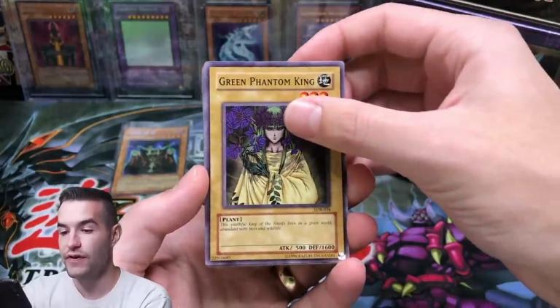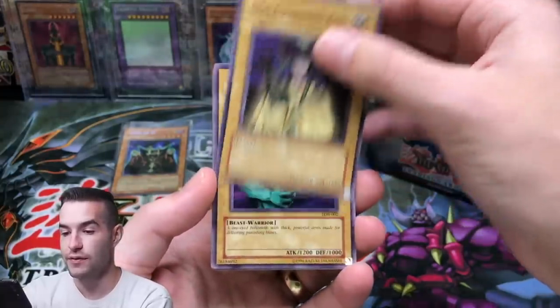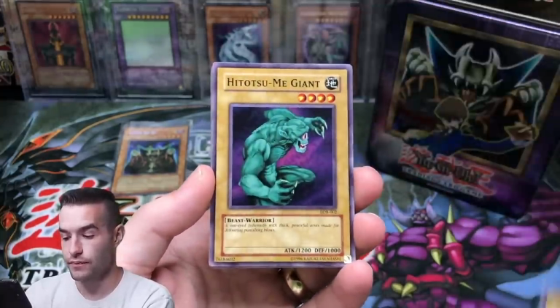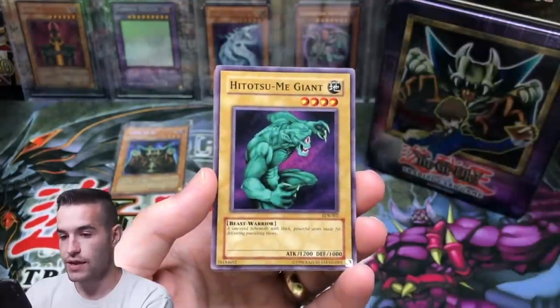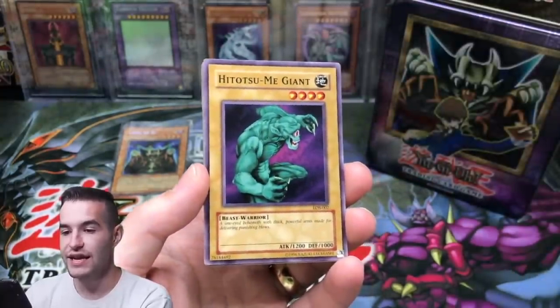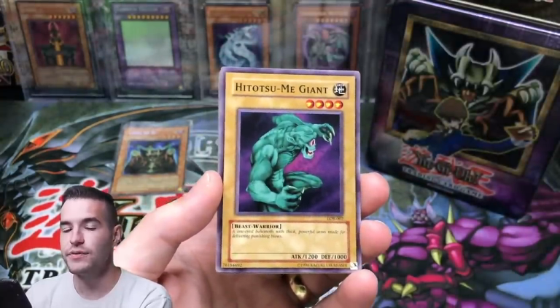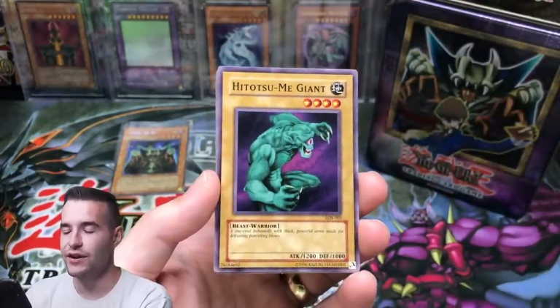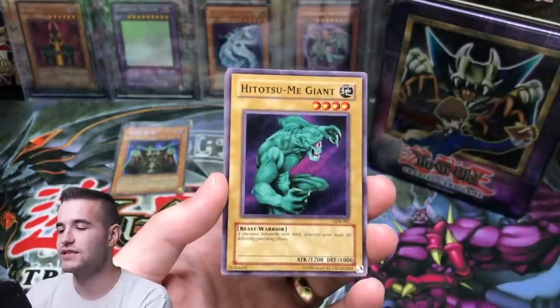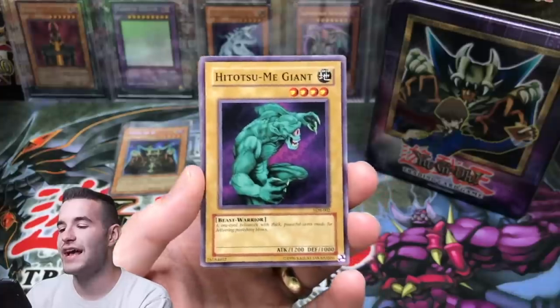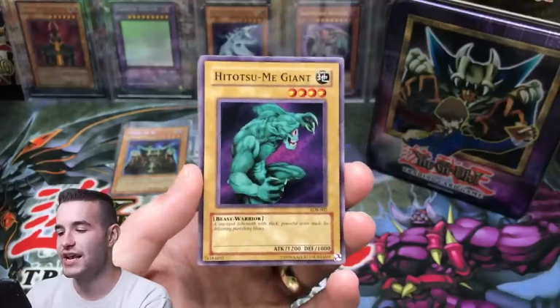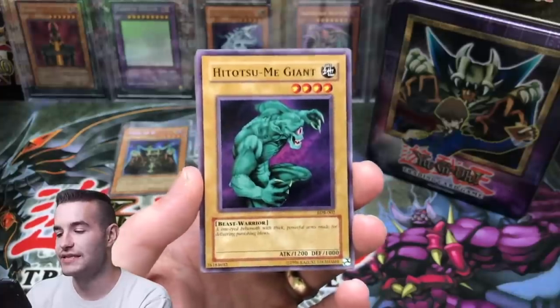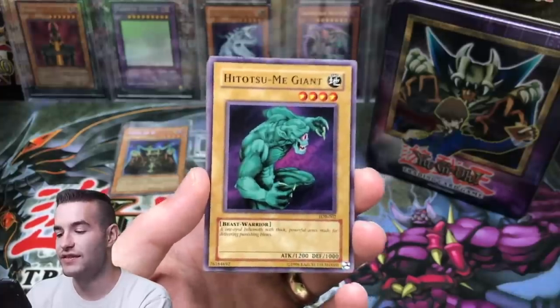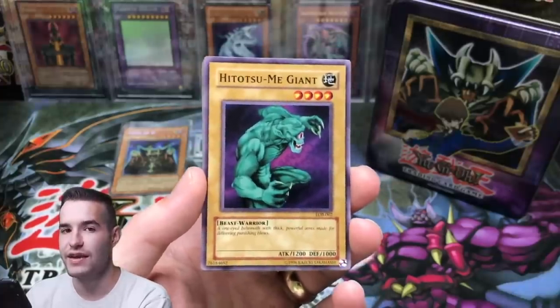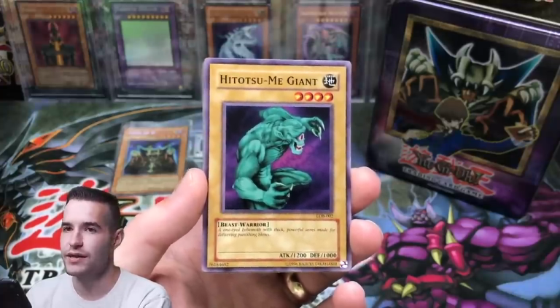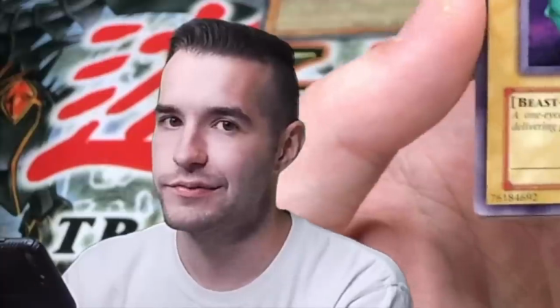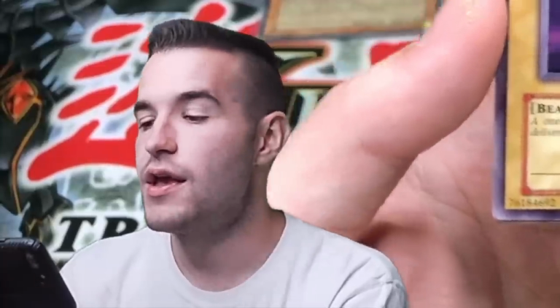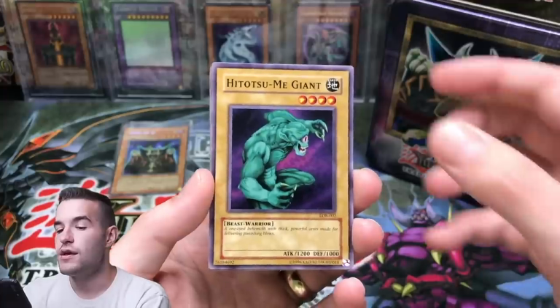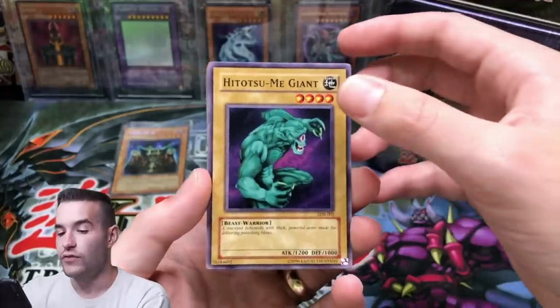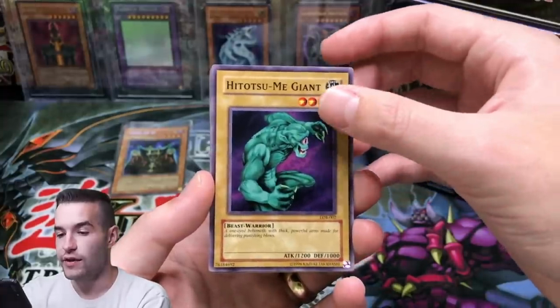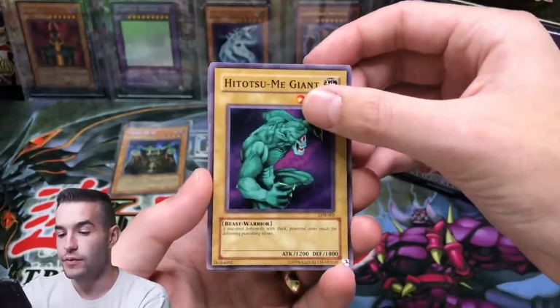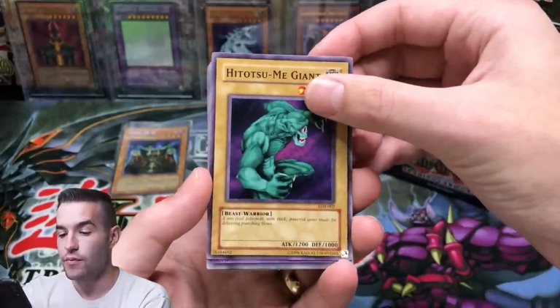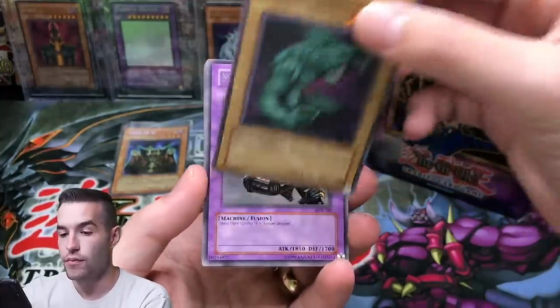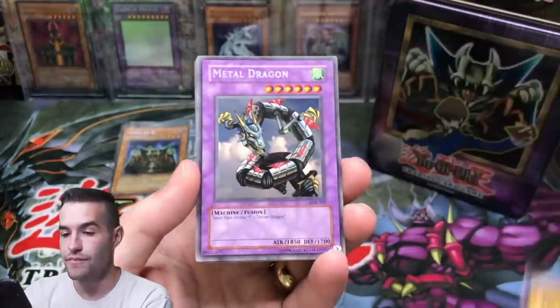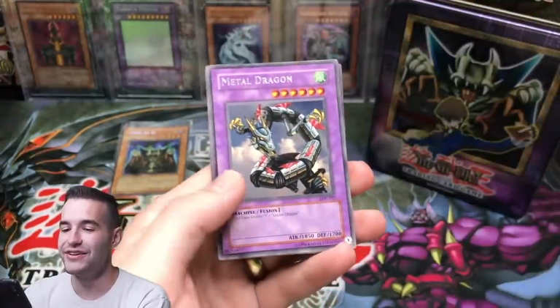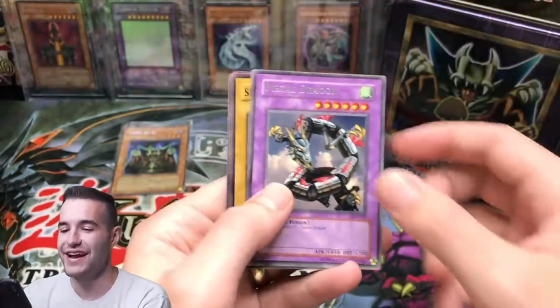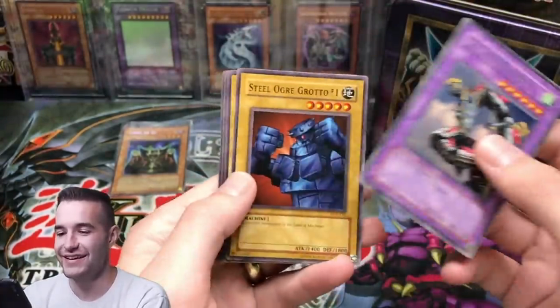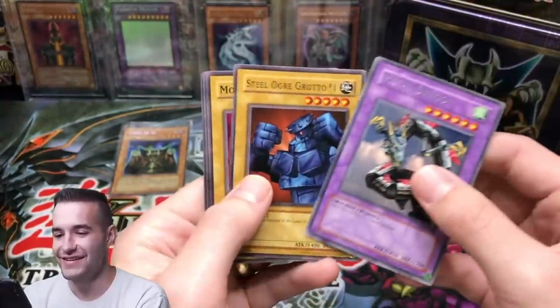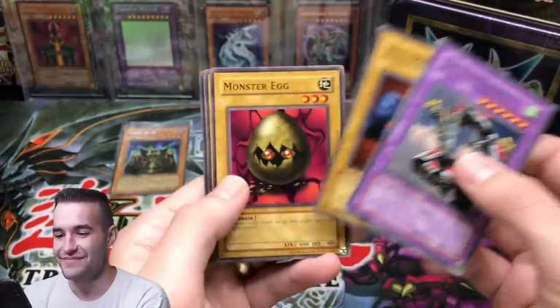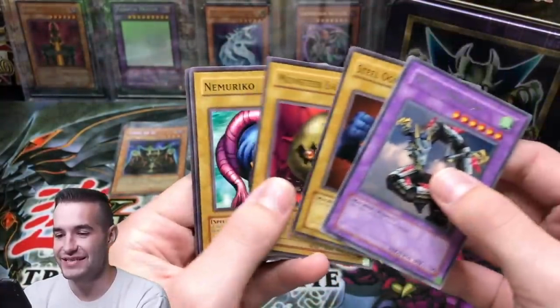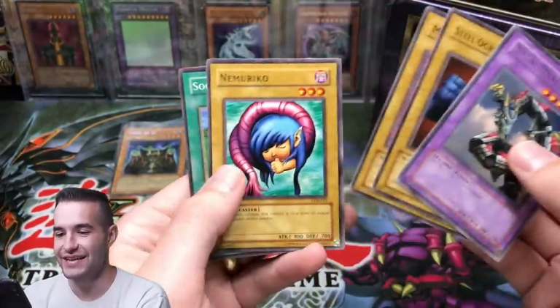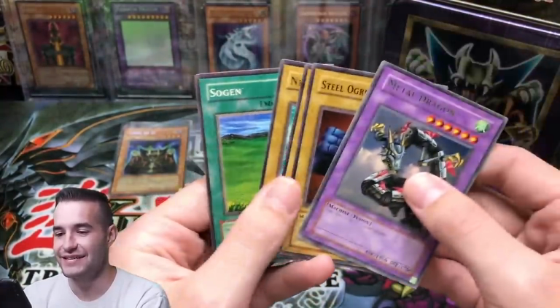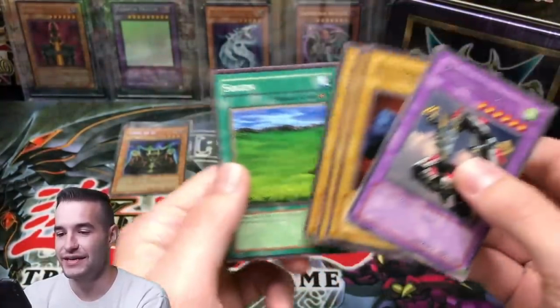Green Phantom King. Hitatsumi Giant. This is our last chance — you guys have to hit the like button and subscribe for luck. Here we go. Metal Dragon. It's a bust, guys. It is a bust.